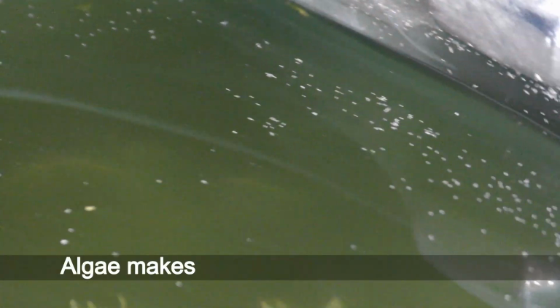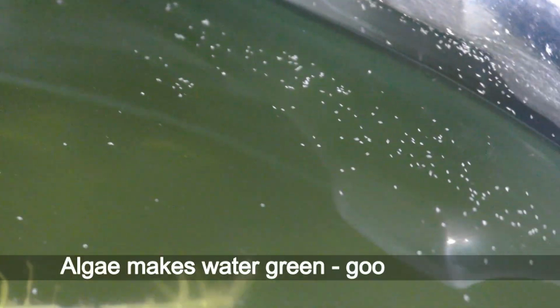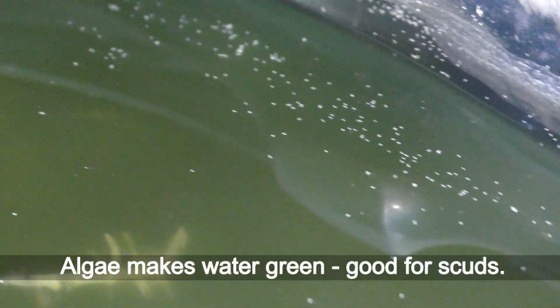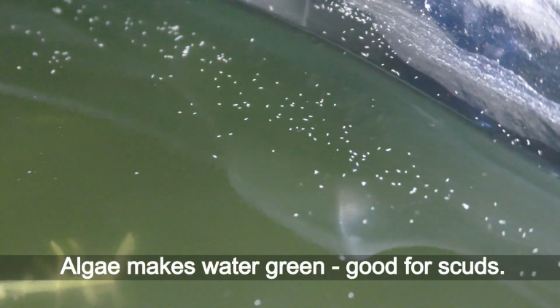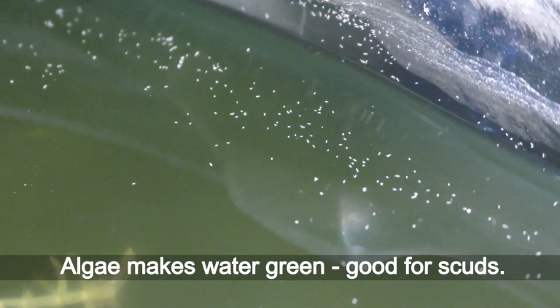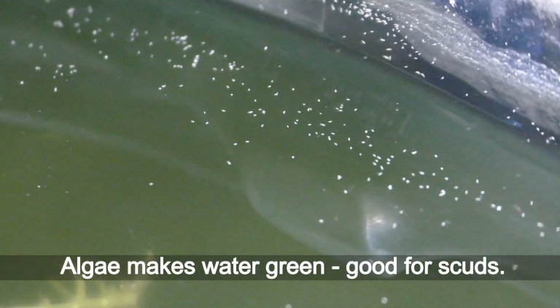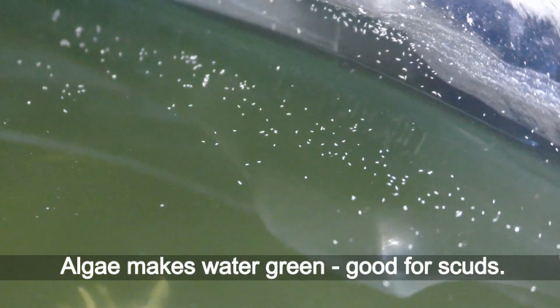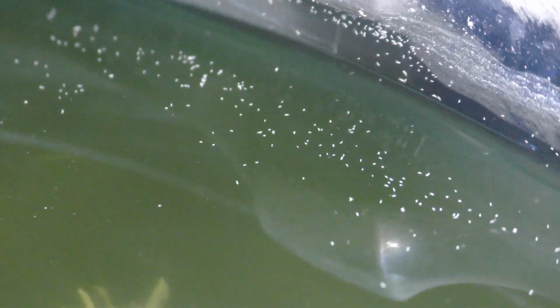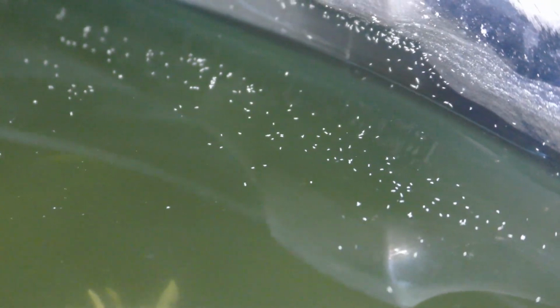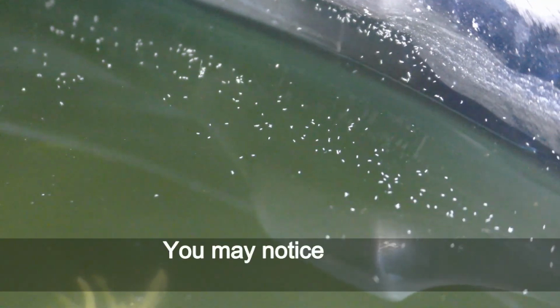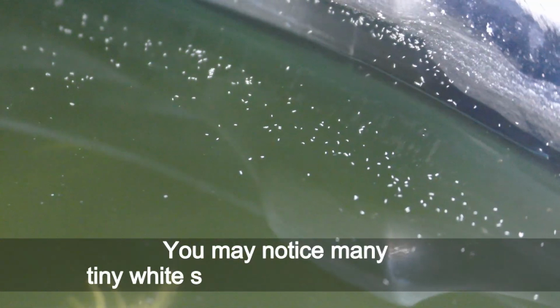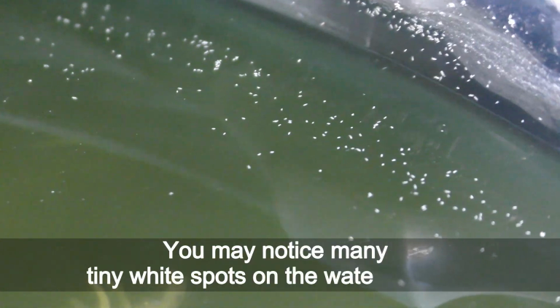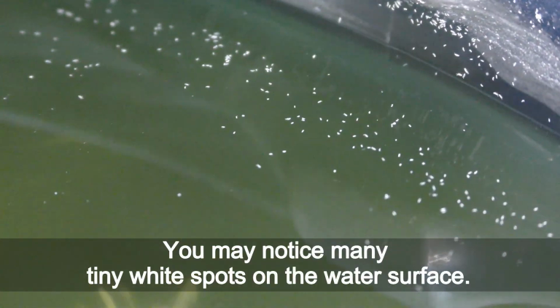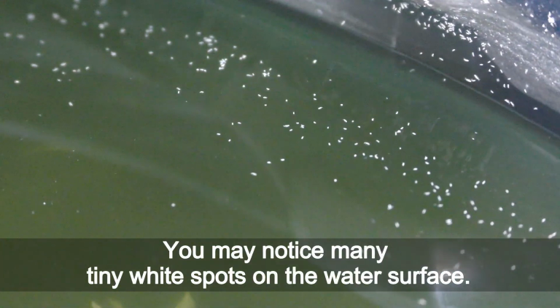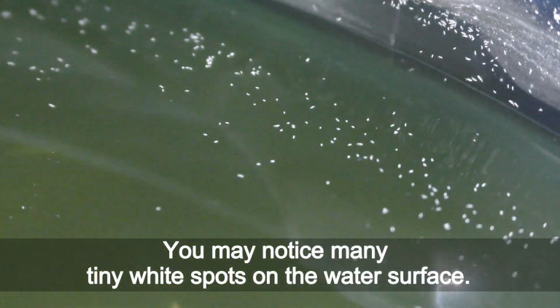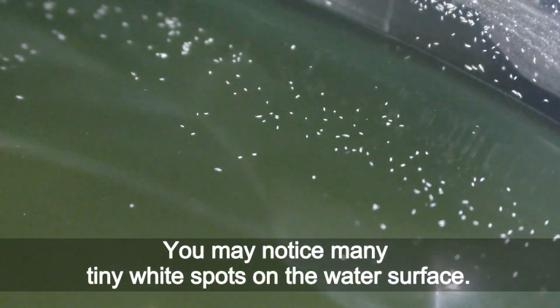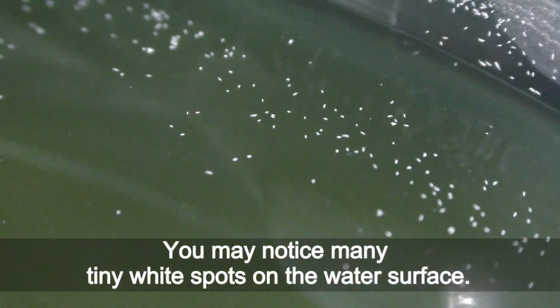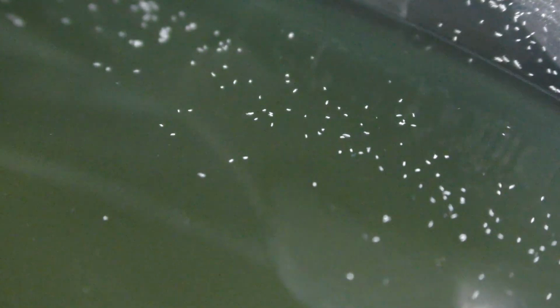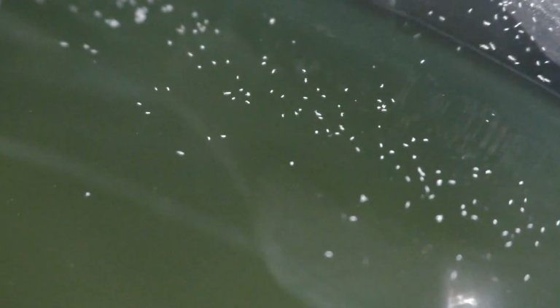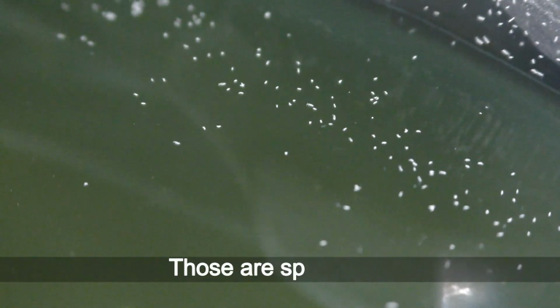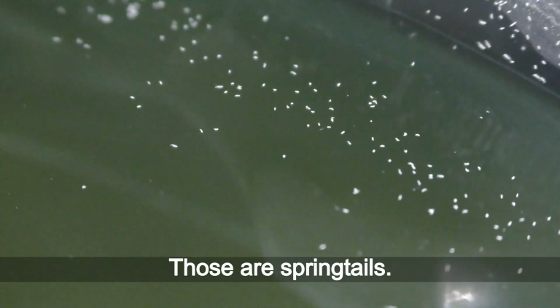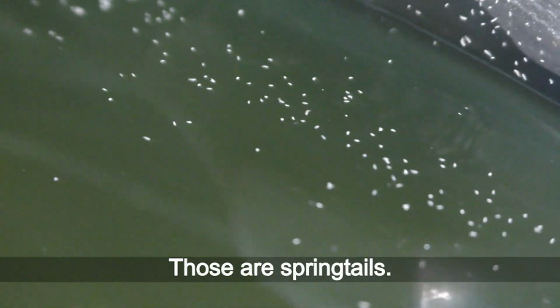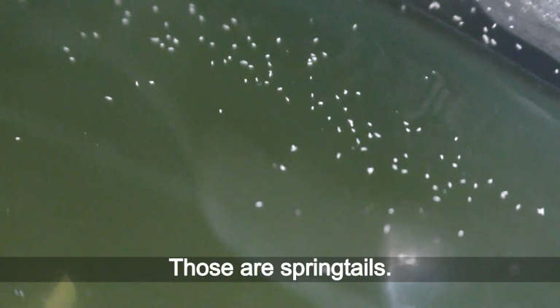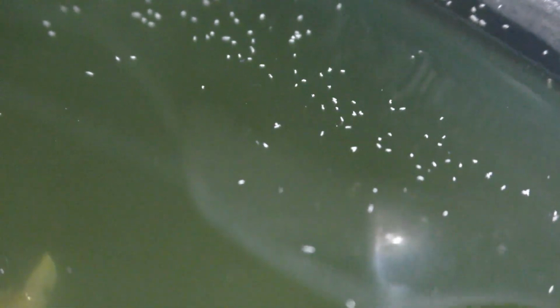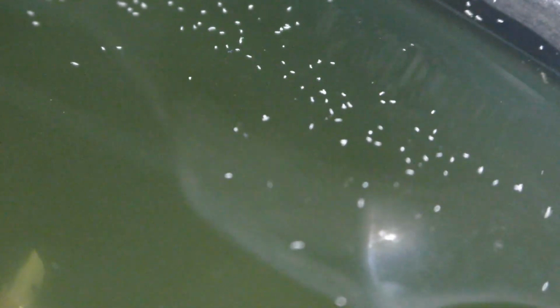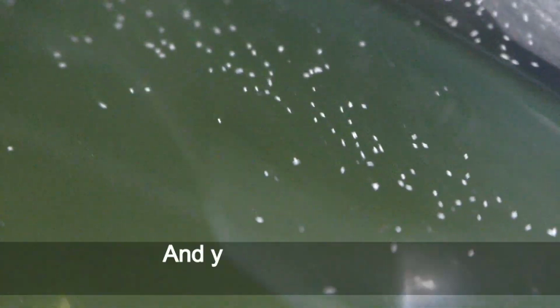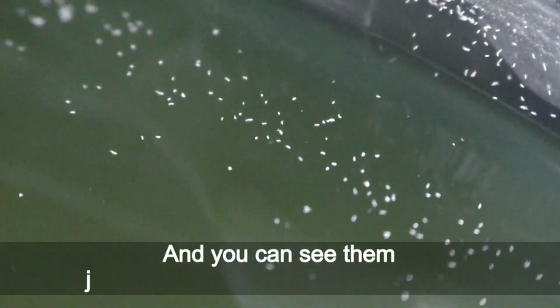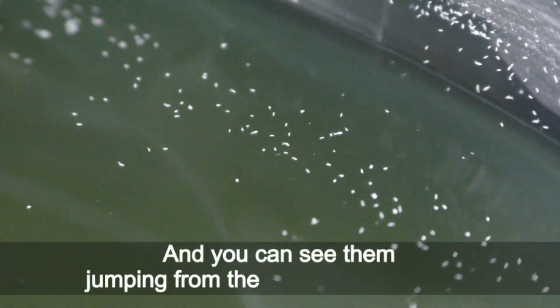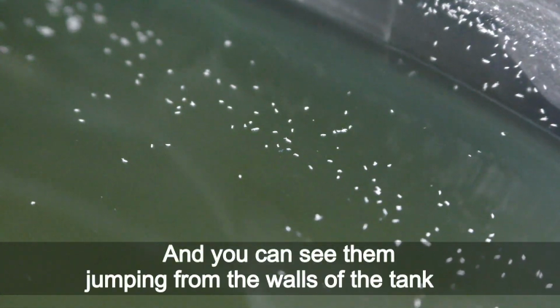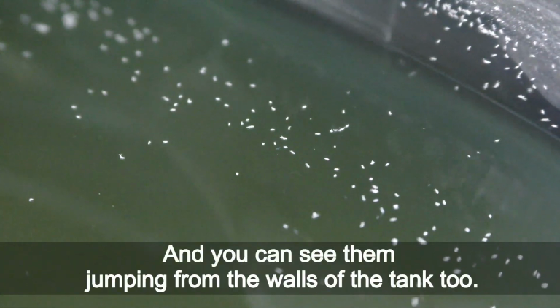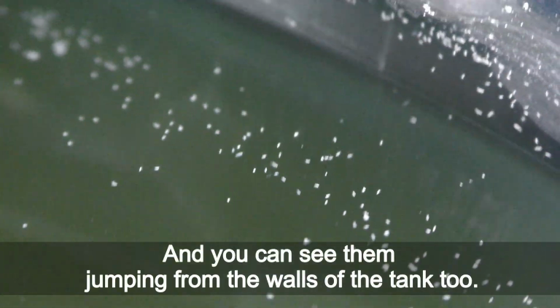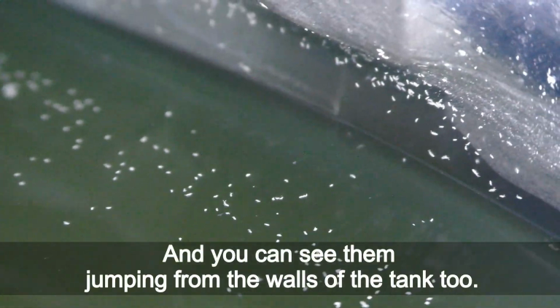Algae makes the water green, which is good for scouts. You may notice many tiny white spots on the water surface — those are springtails. You can see them jumping from the walls of the tank too.